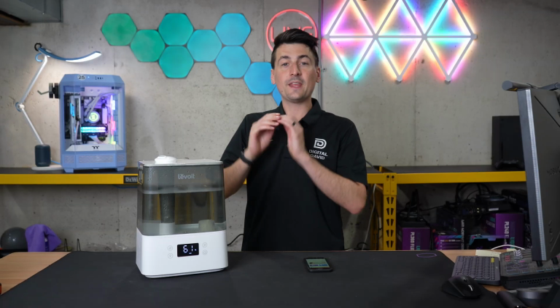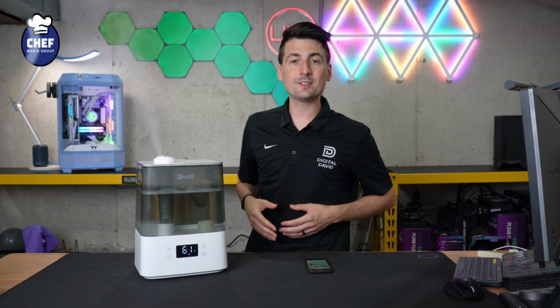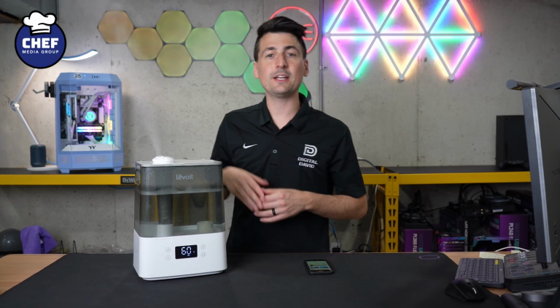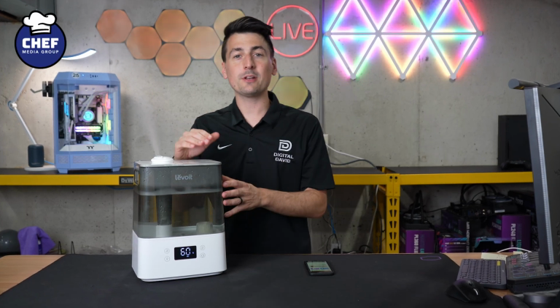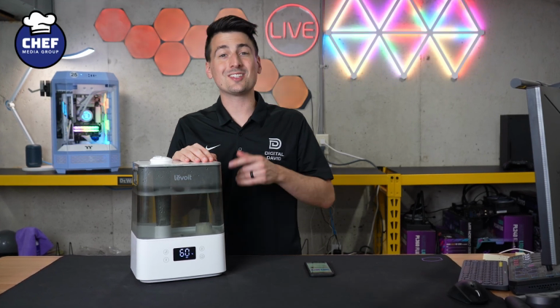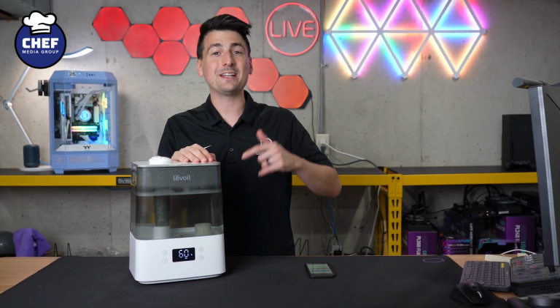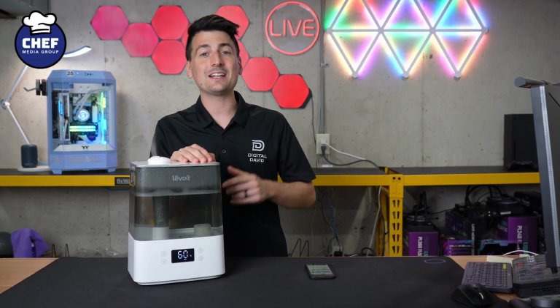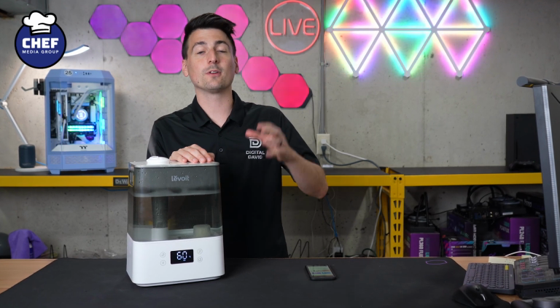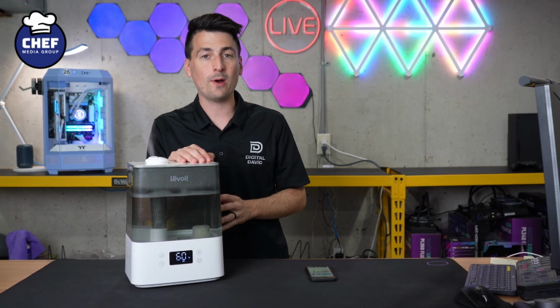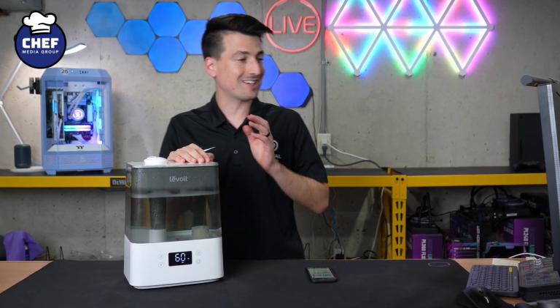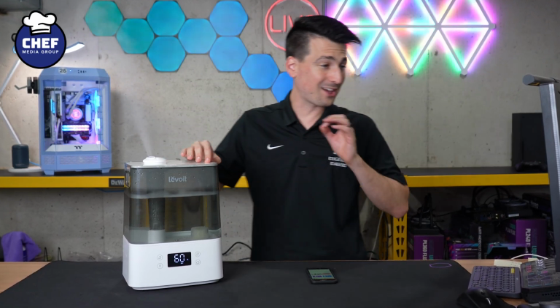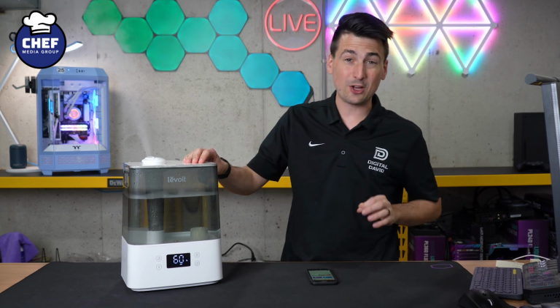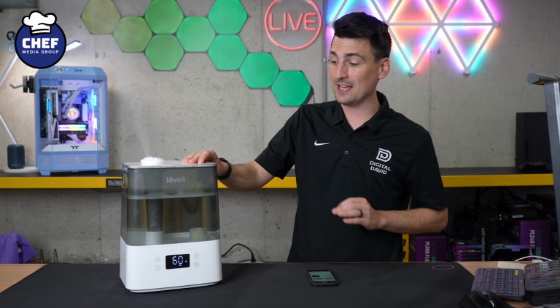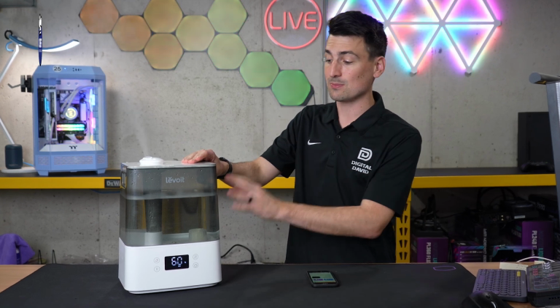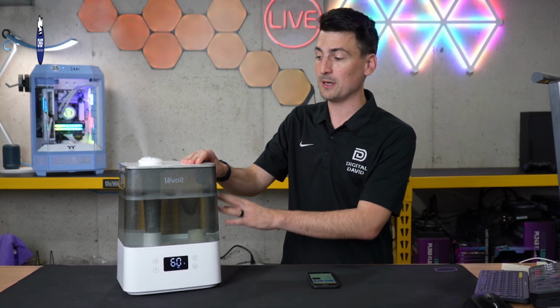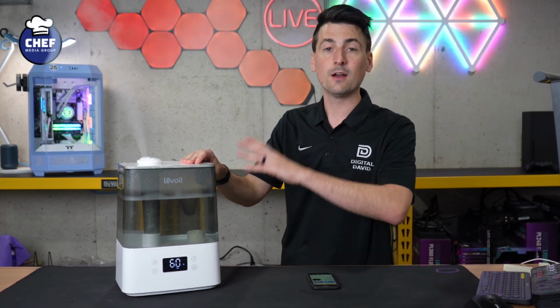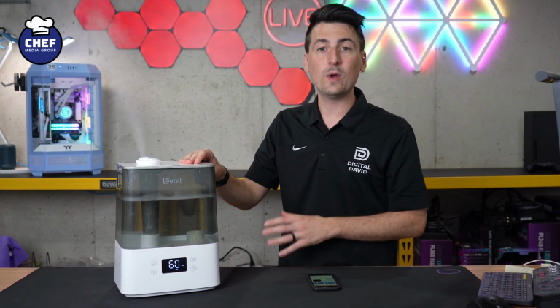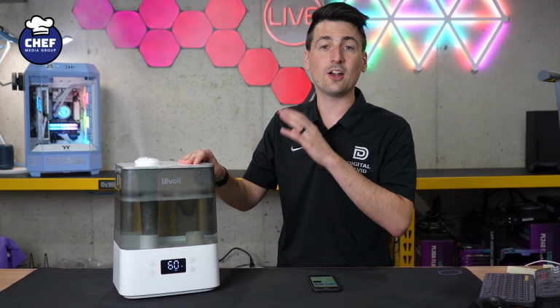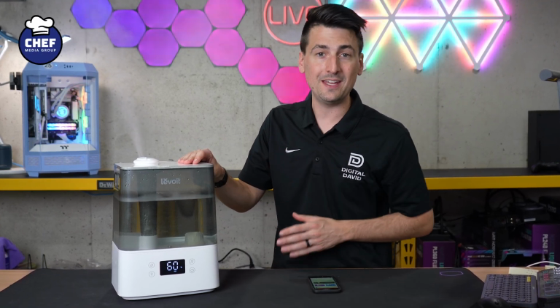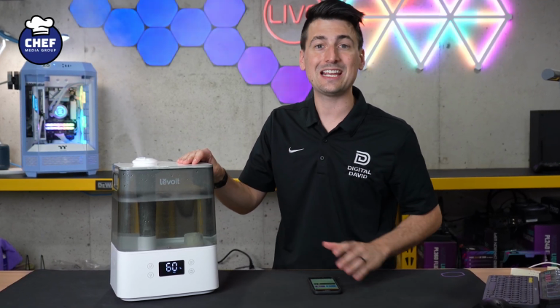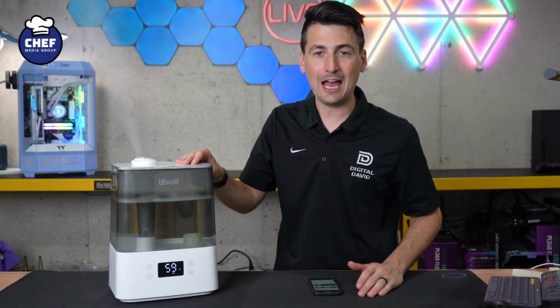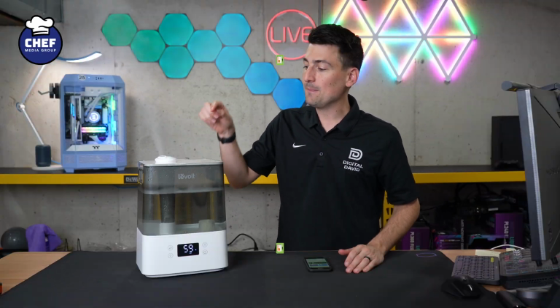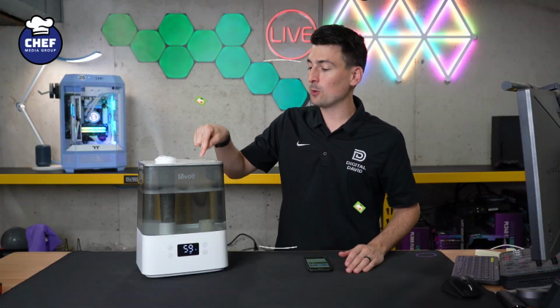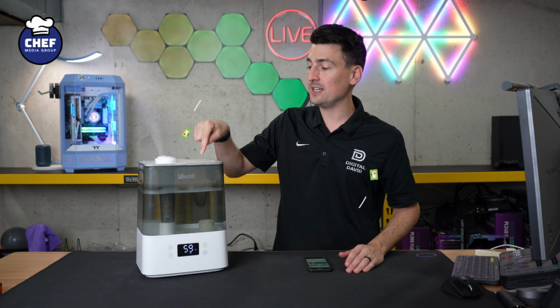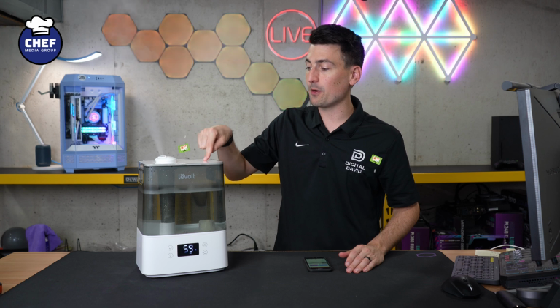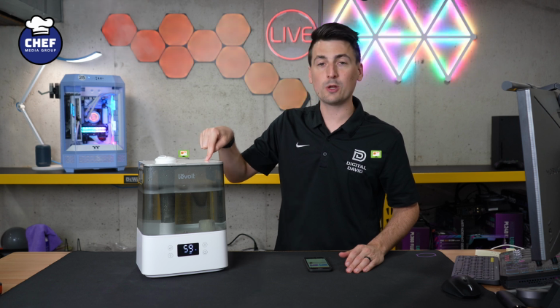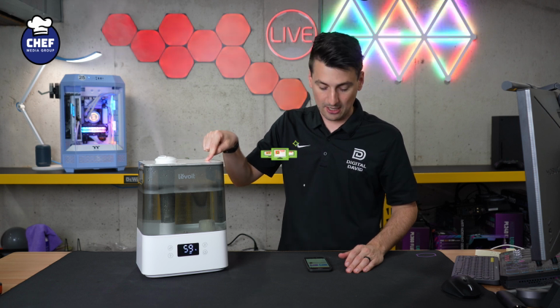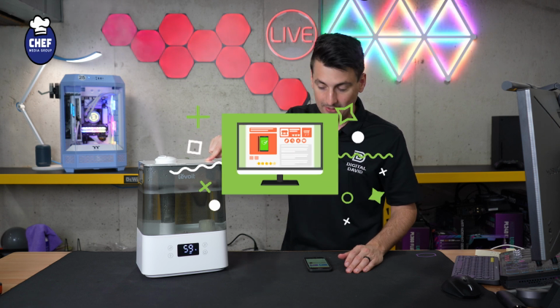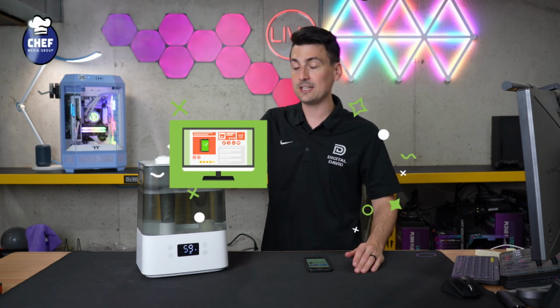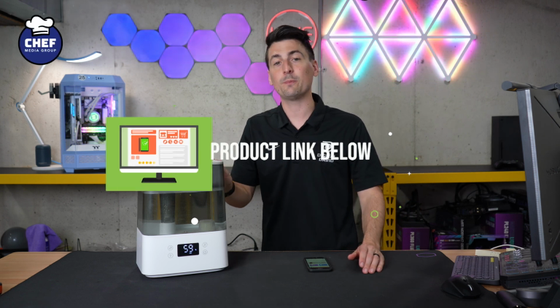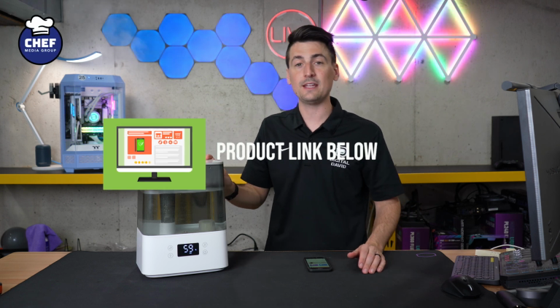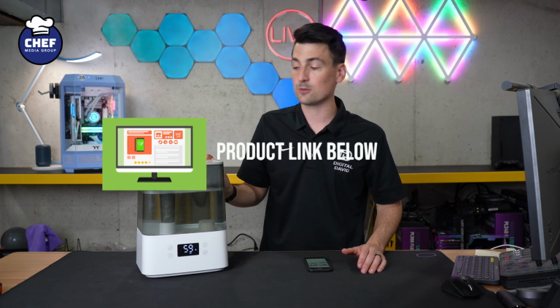Hey everyone, today in this video I'm going to show you how to set up and connect your Levoit Classic 300S smart humidifier with their V-Sync app. If you're interested in this product or you want to find out more about it, the link to it will be in the video description.